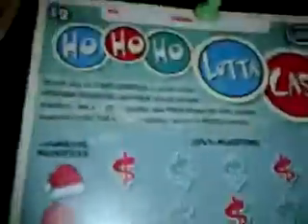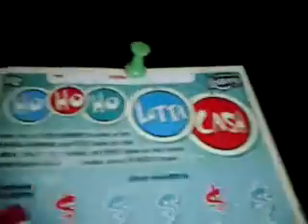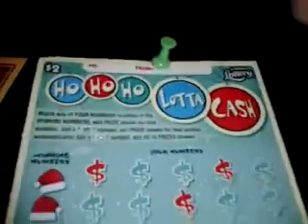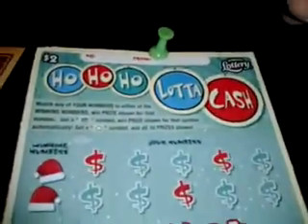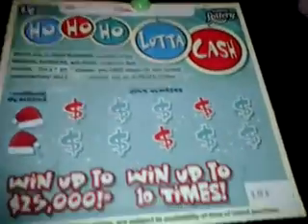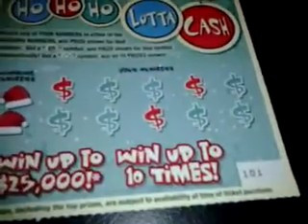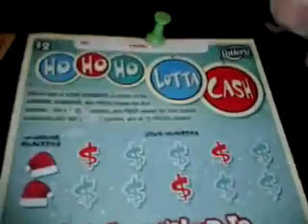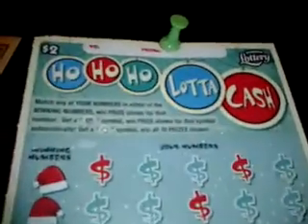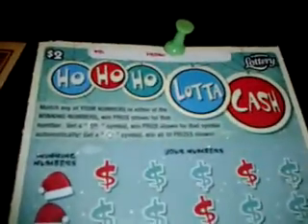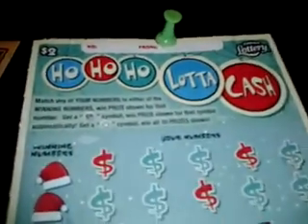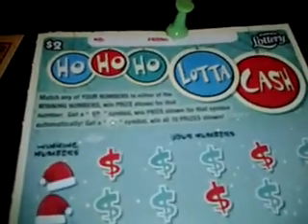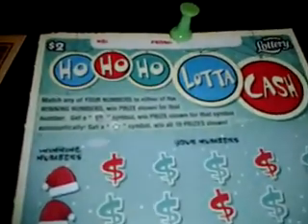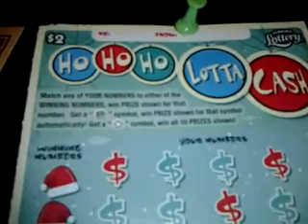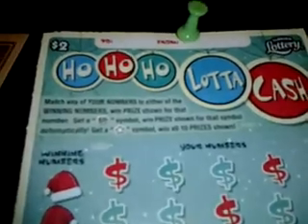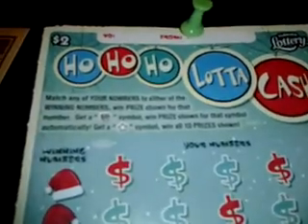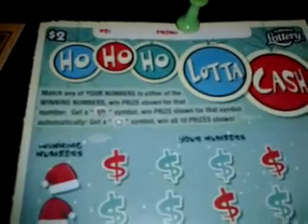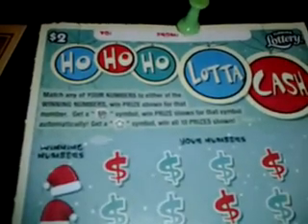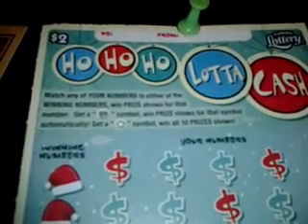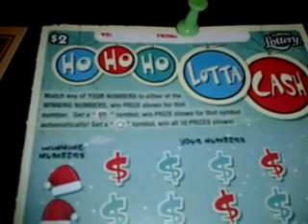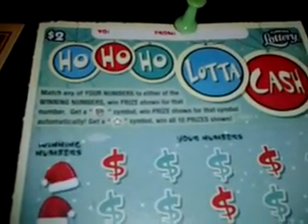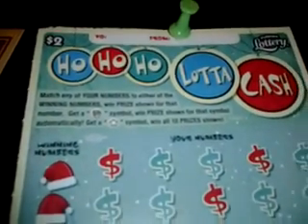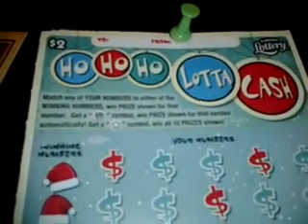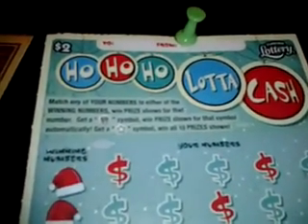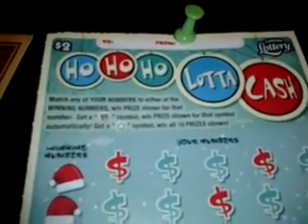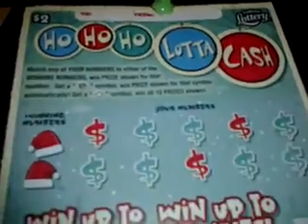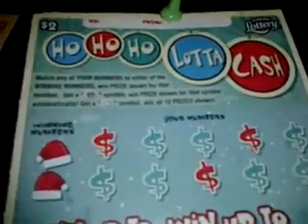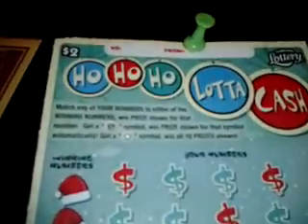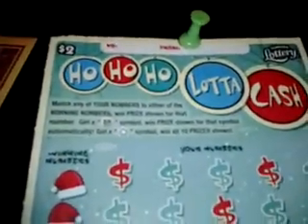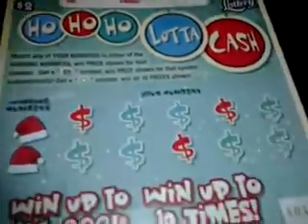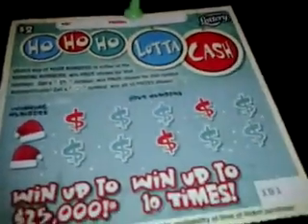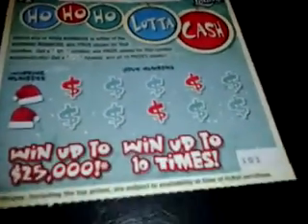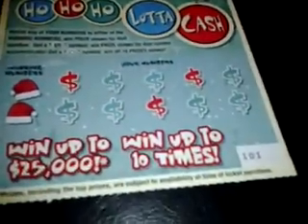Ho Ho Ho A Lot of Cash, ticket number 101. Match any of your numbers to any of the winning numbers, win the prize shown for that number. Get a gift symbol, win that prize shown automatically. Get a star and win all 10 prizes. You will also see a 5 for 5 of this coming soon.